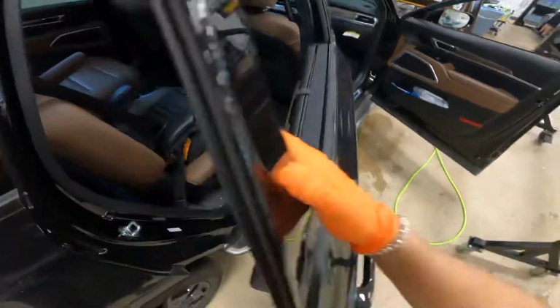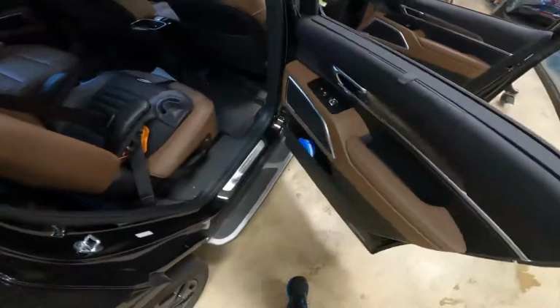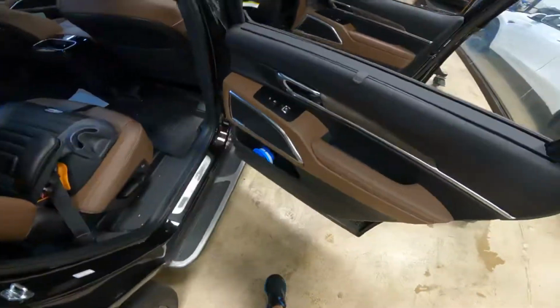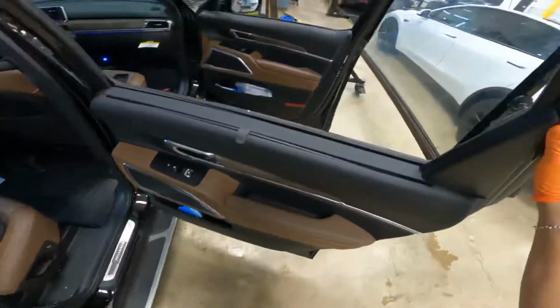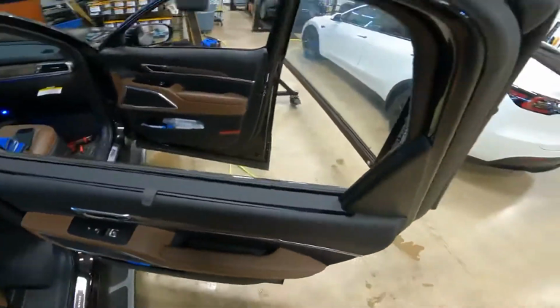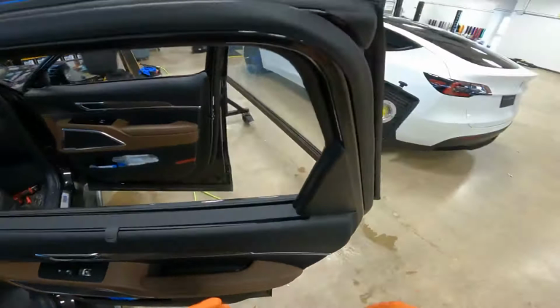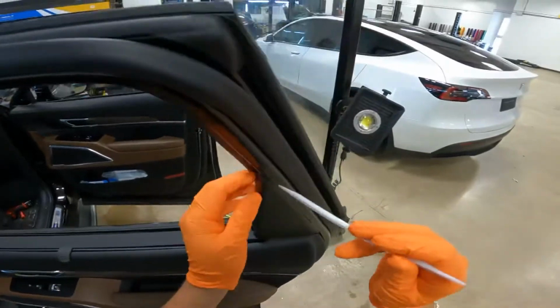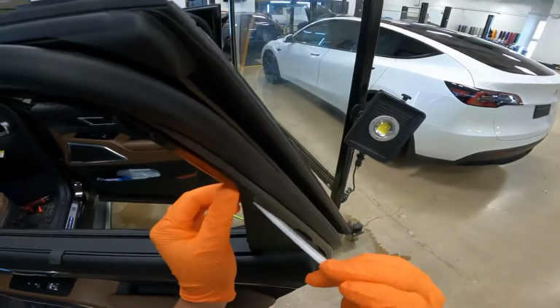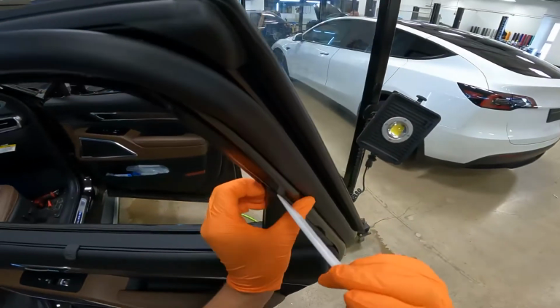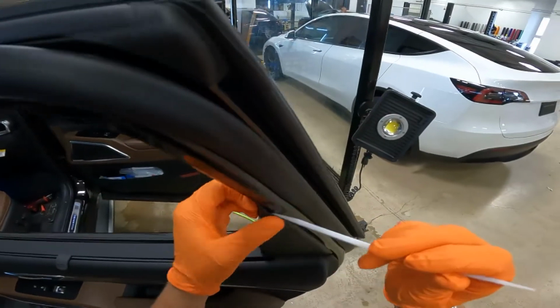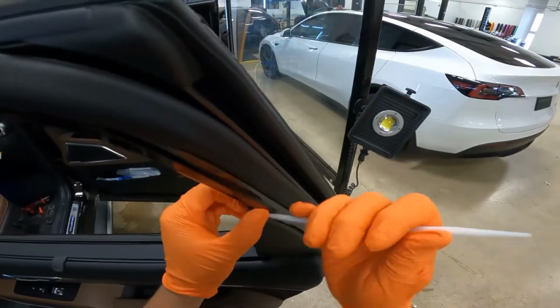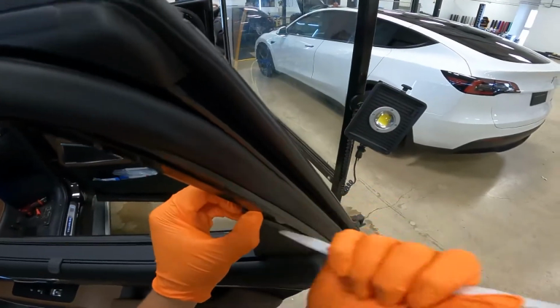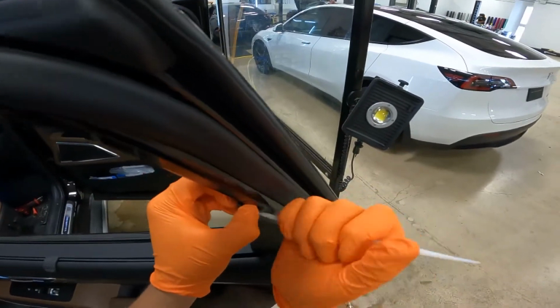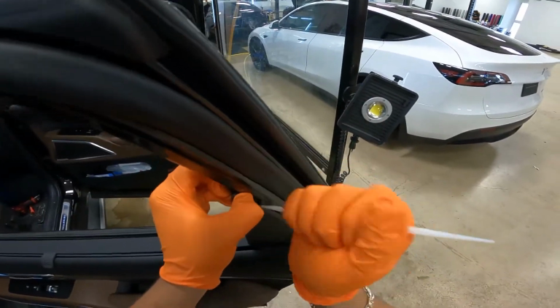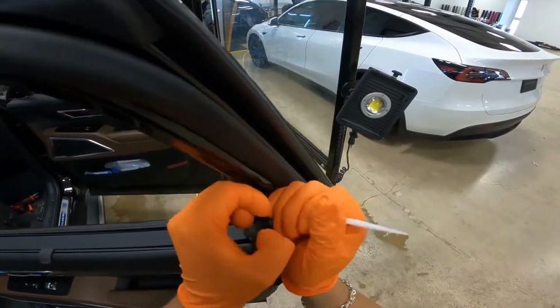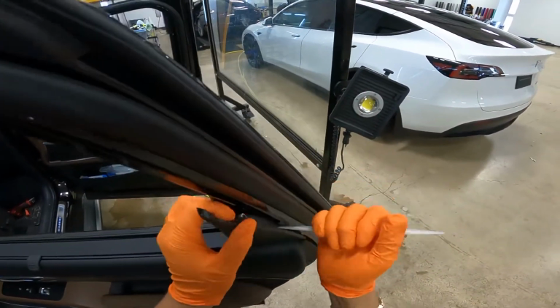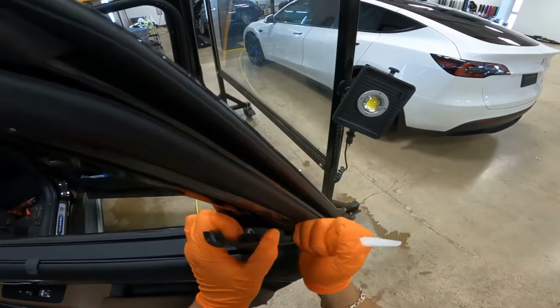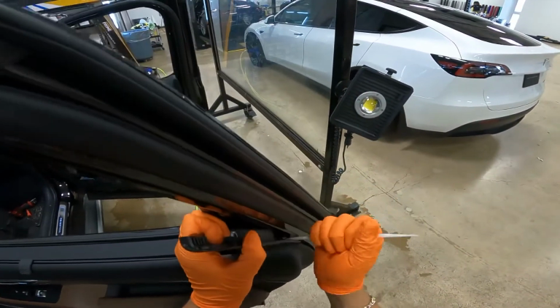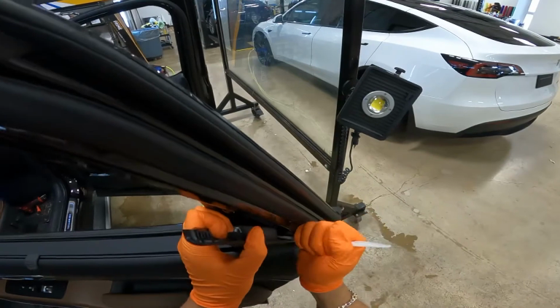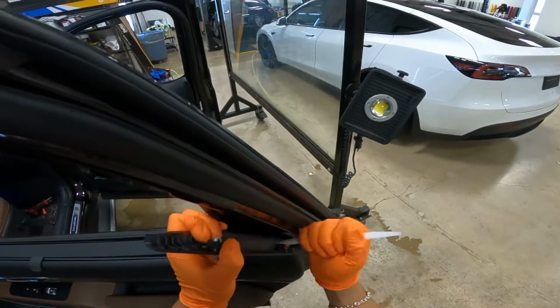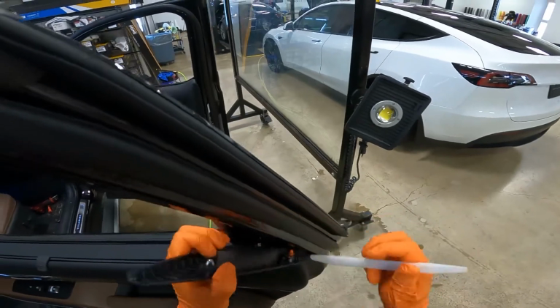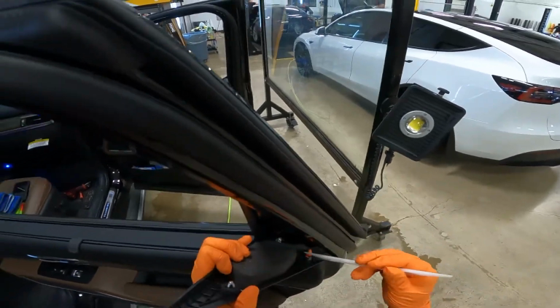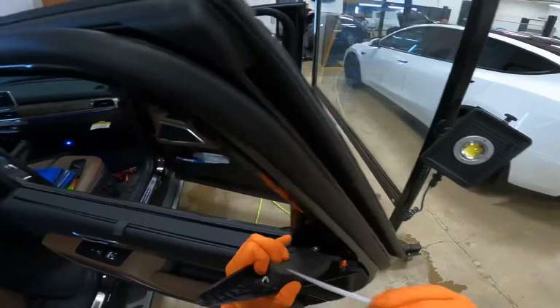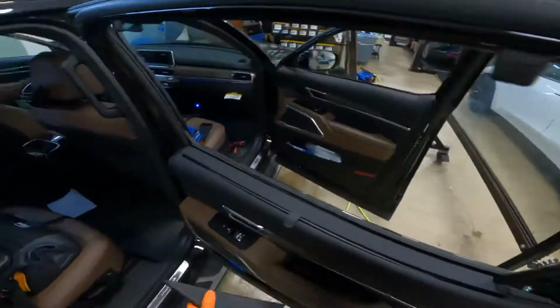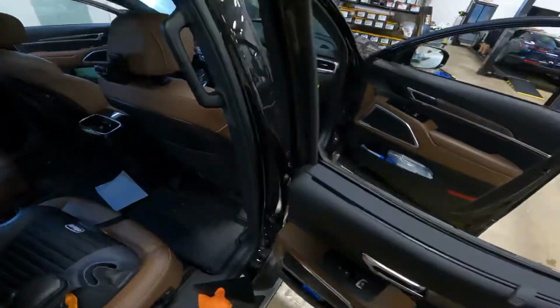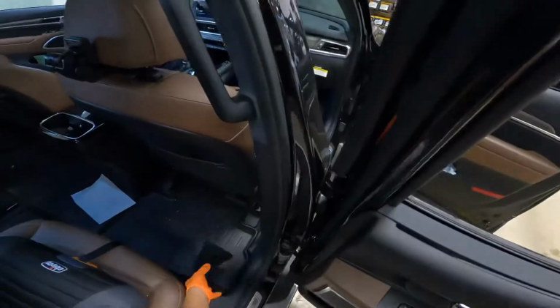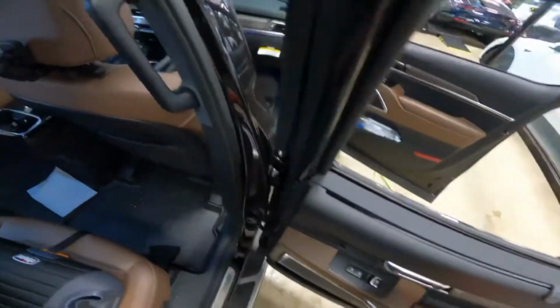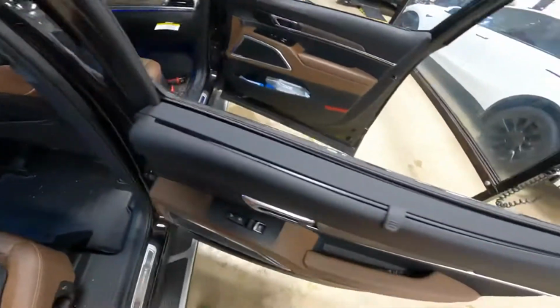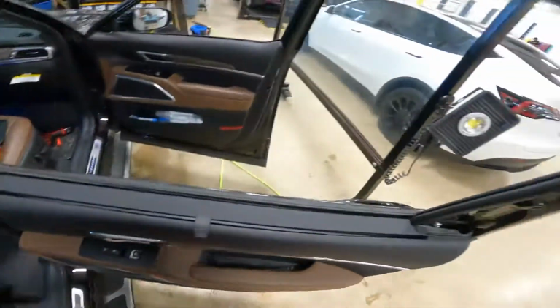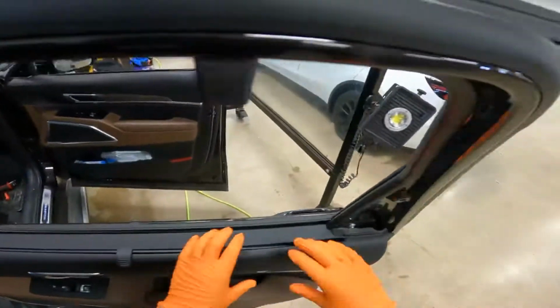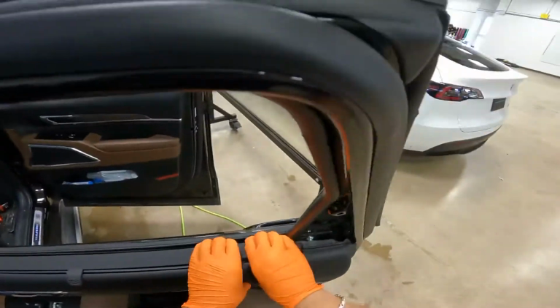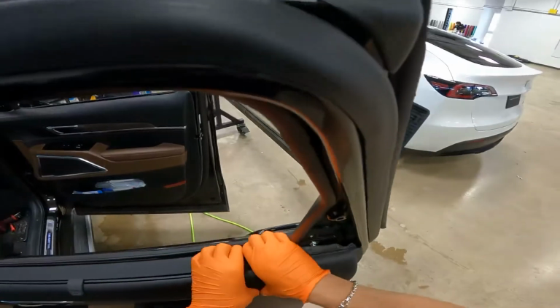Back door — very similar. Gasket stick behind this little trim piece, twist. And simply peel back.